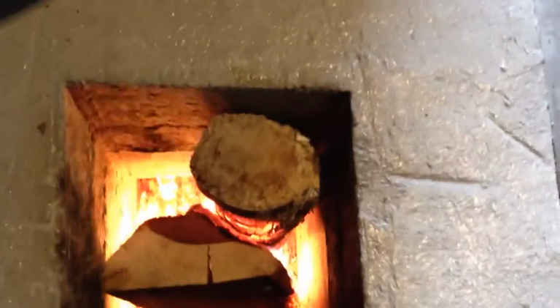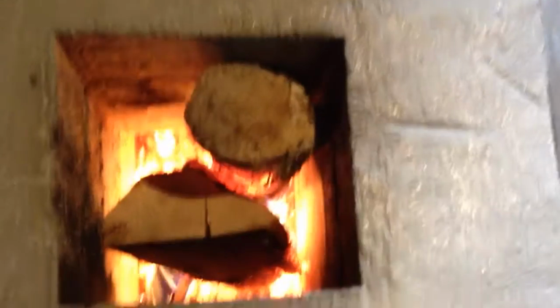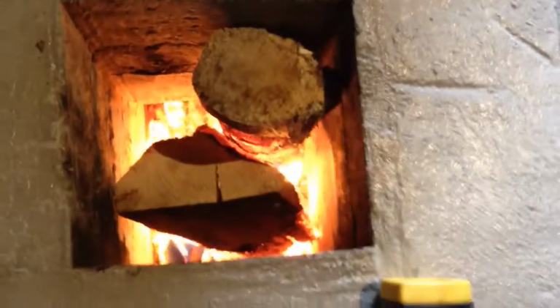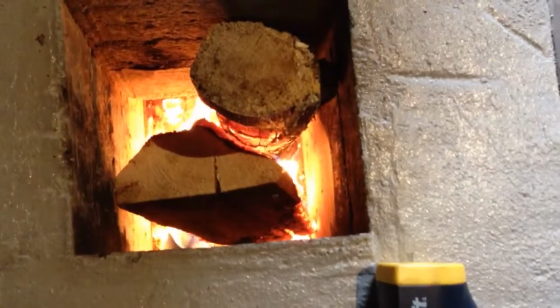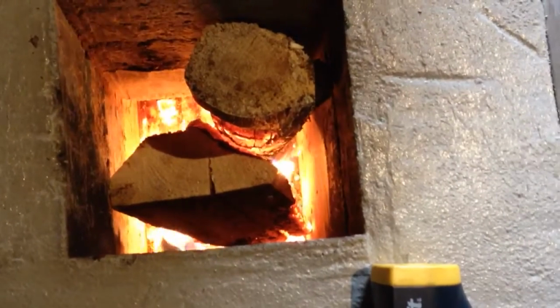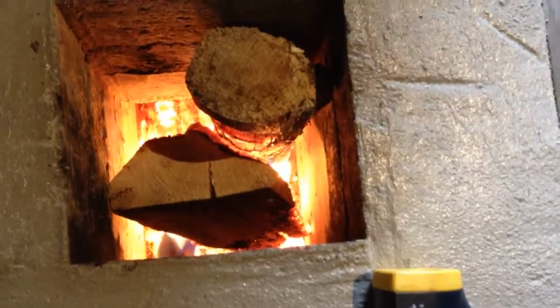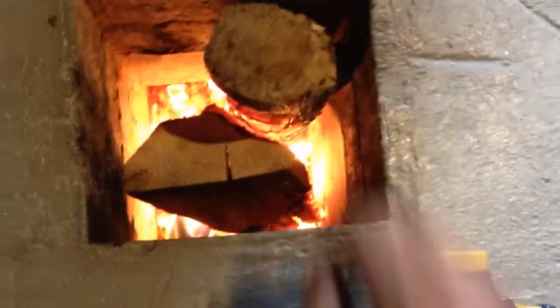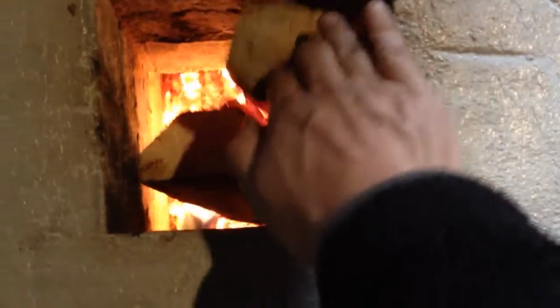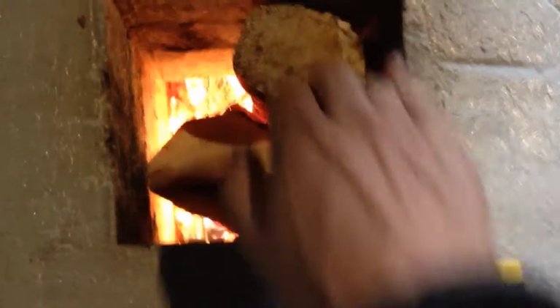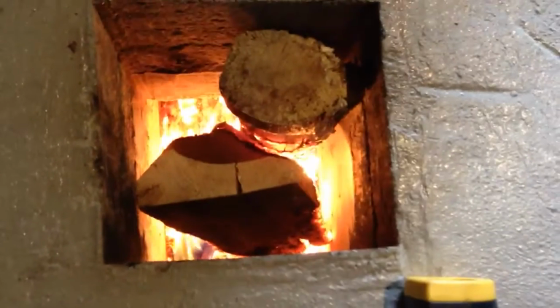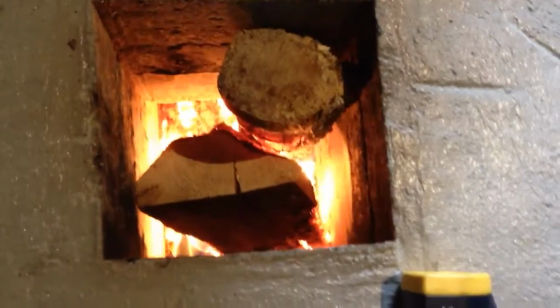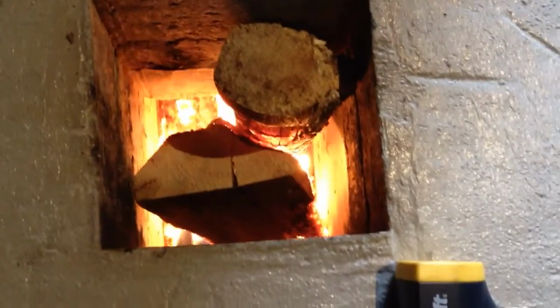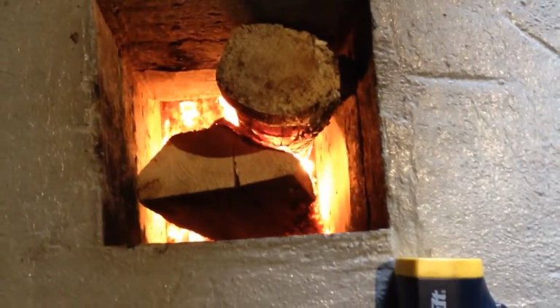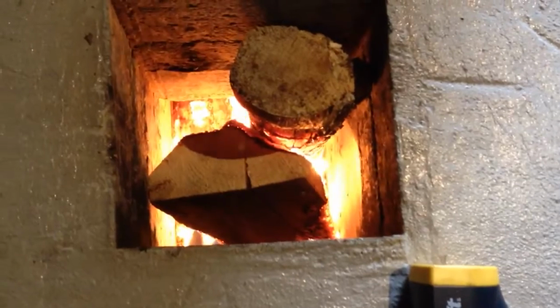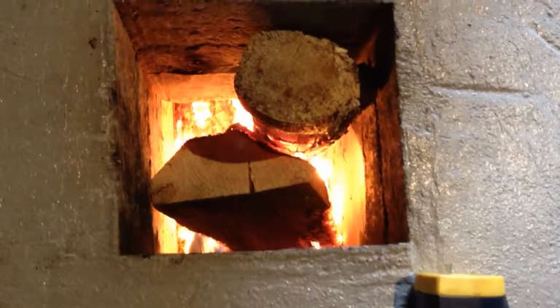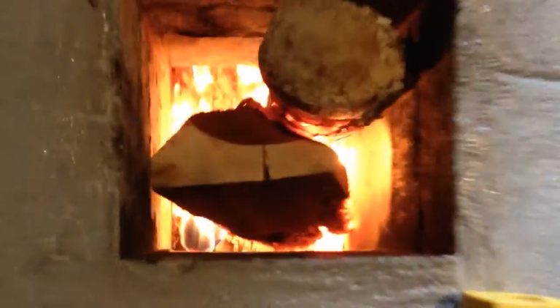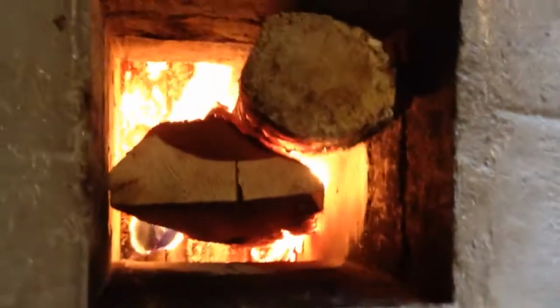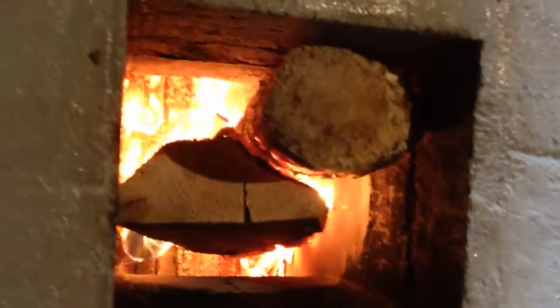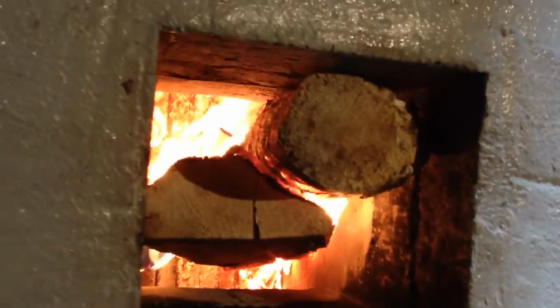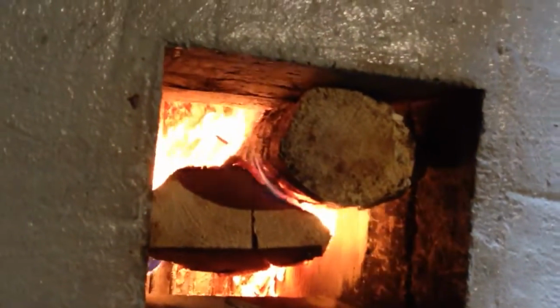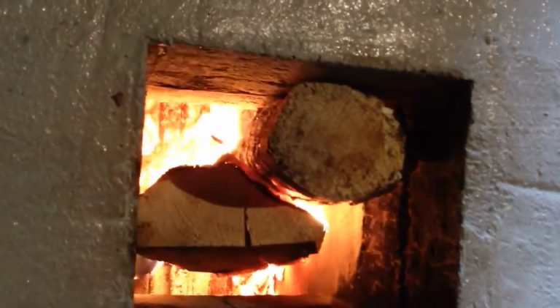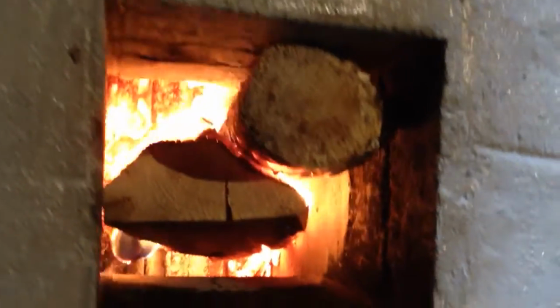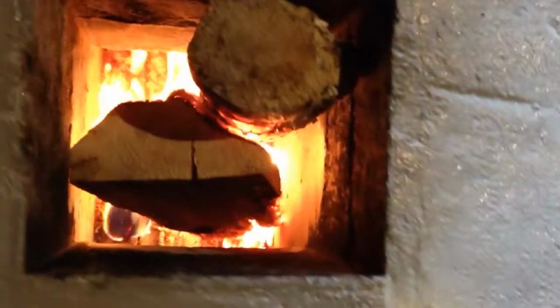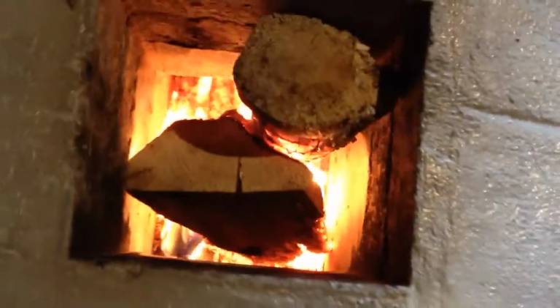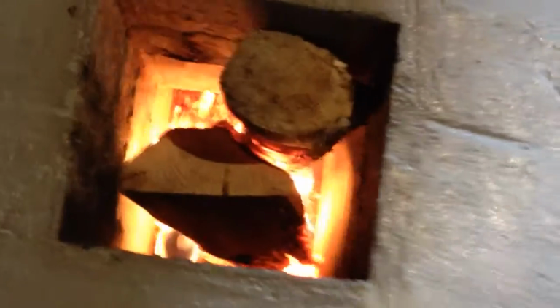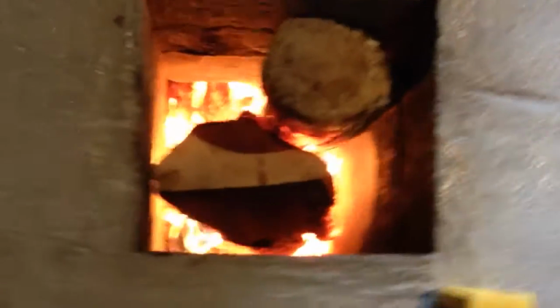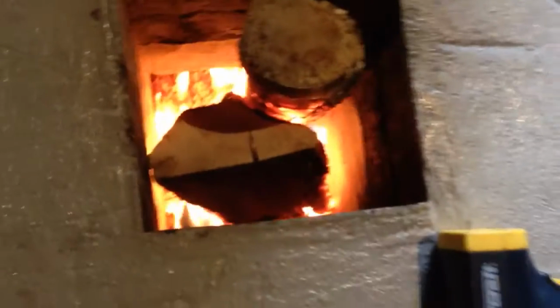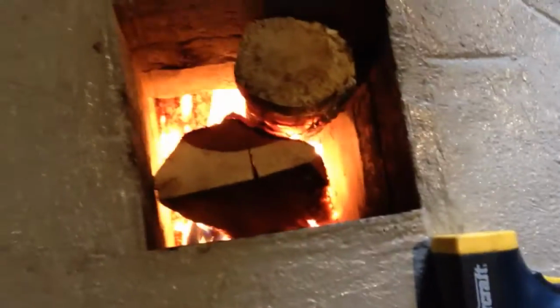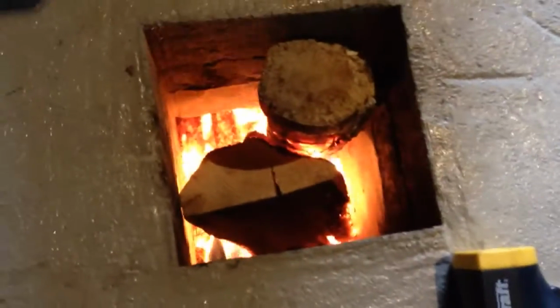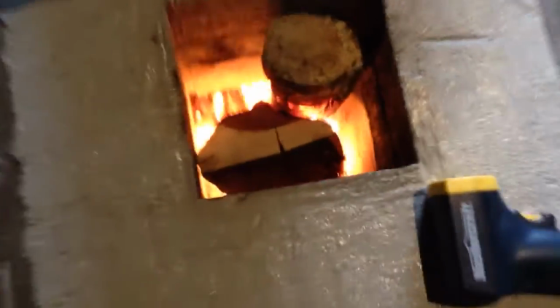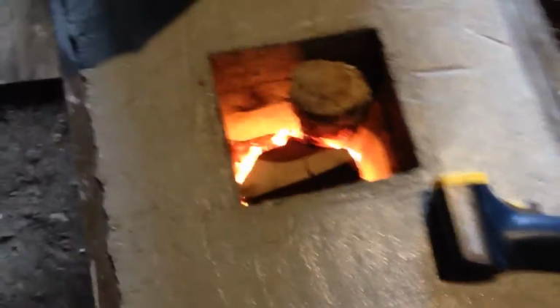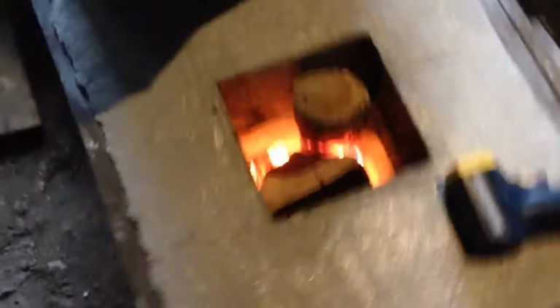It's slowed down a bit, but still going pretty good. It's kind of quiet — I'm not used to how quiet this one is. A lot of rocket mass heaters are loud.